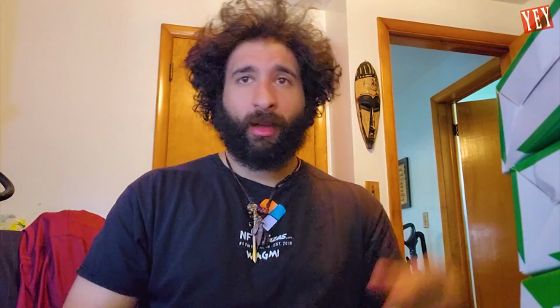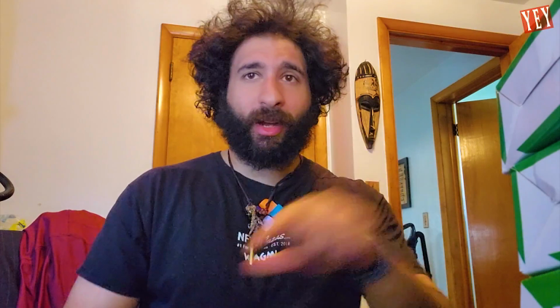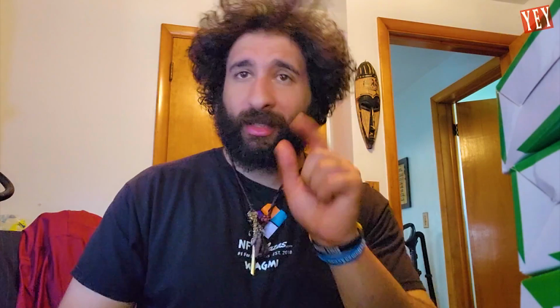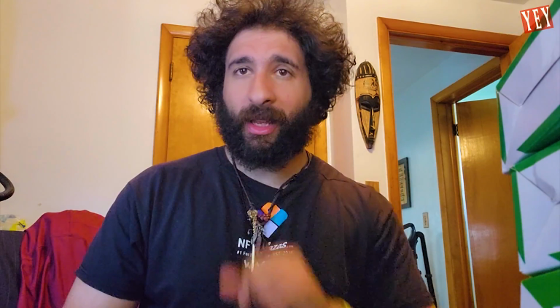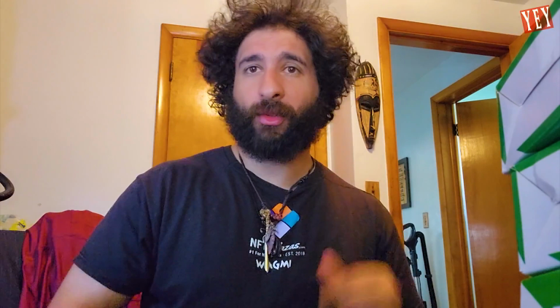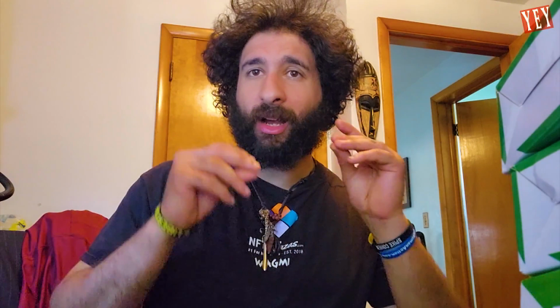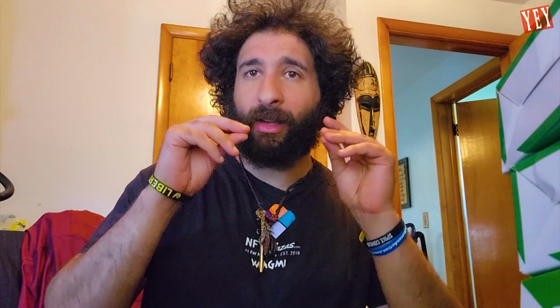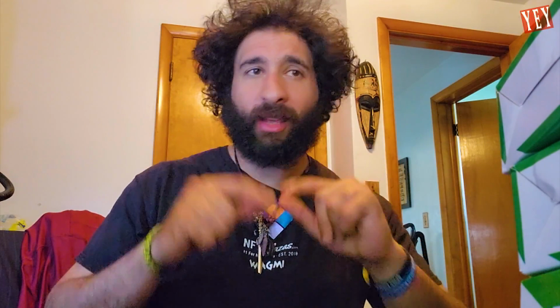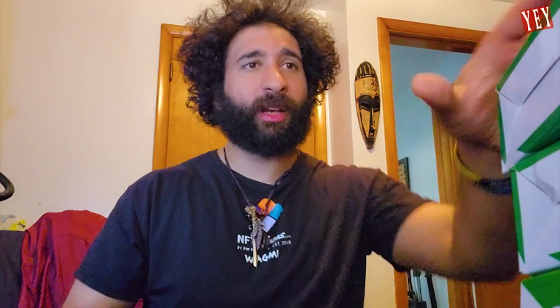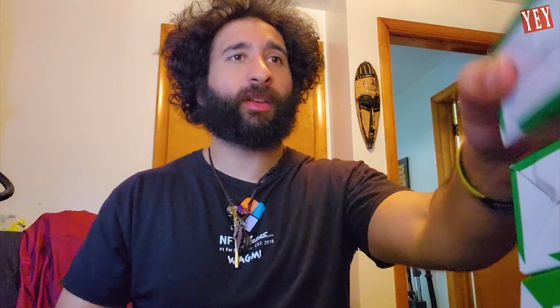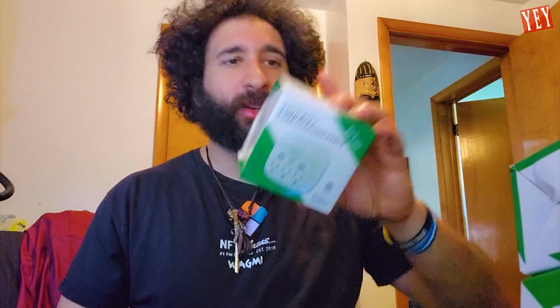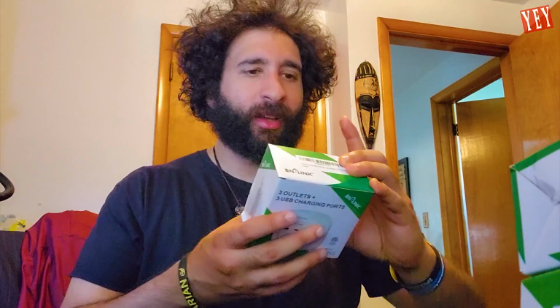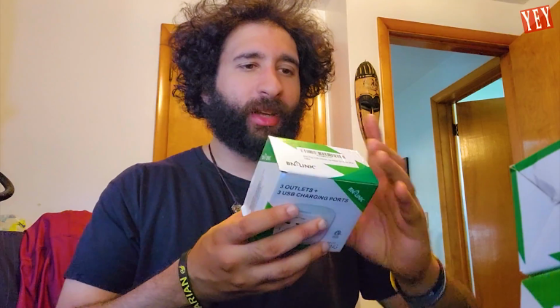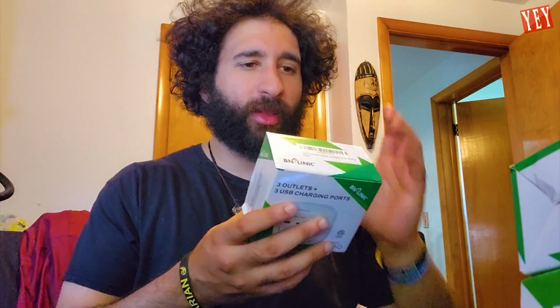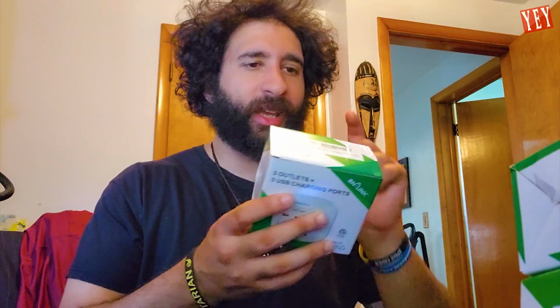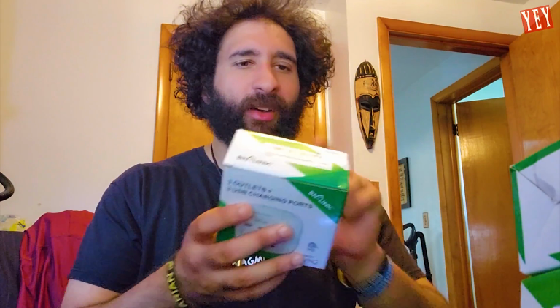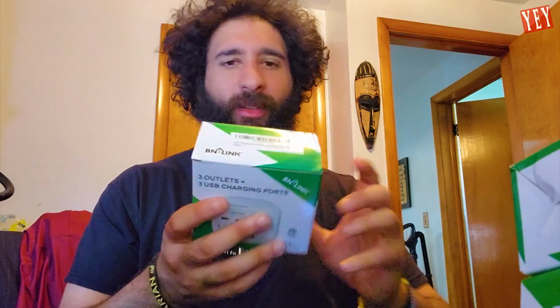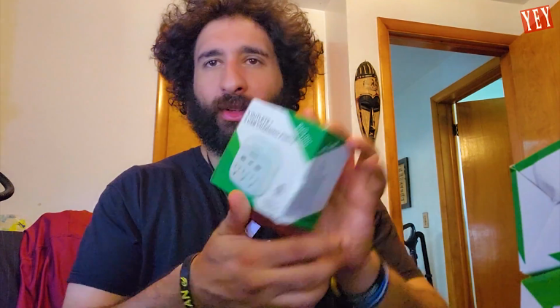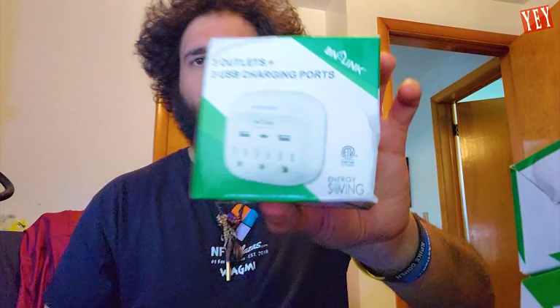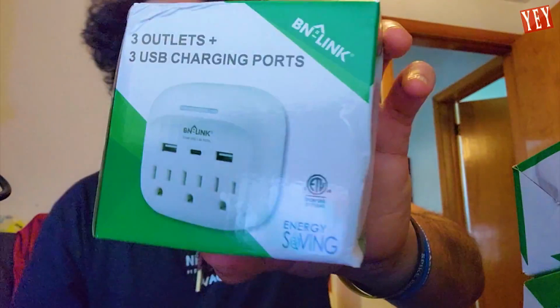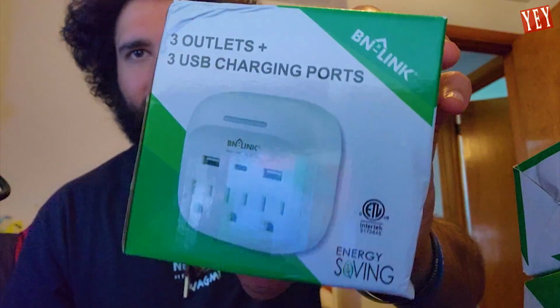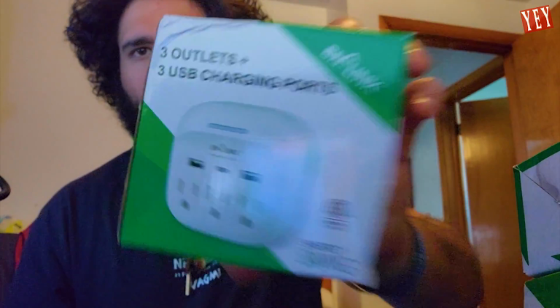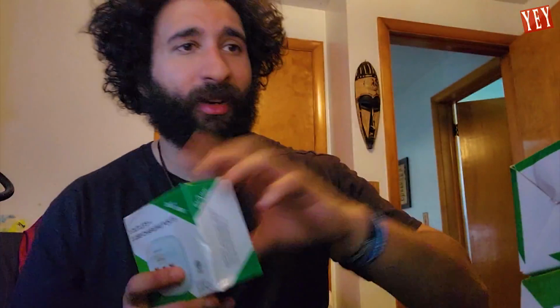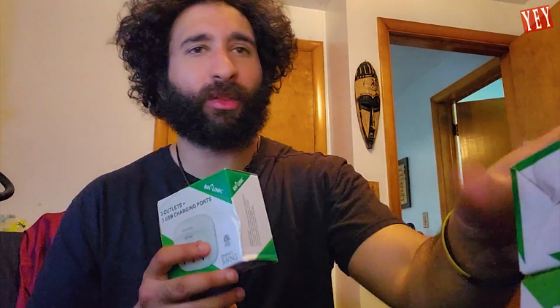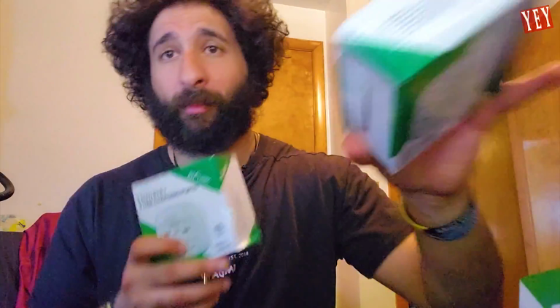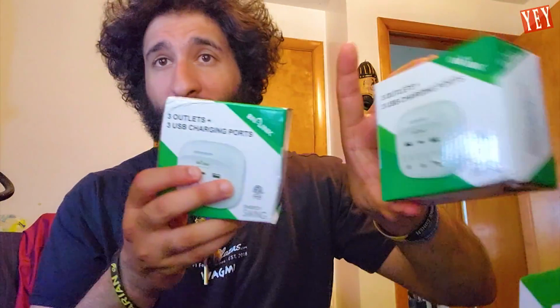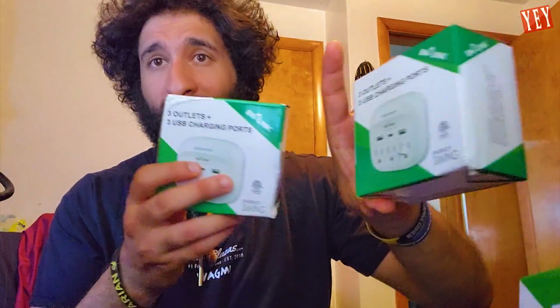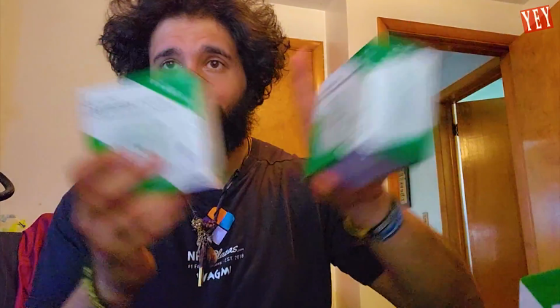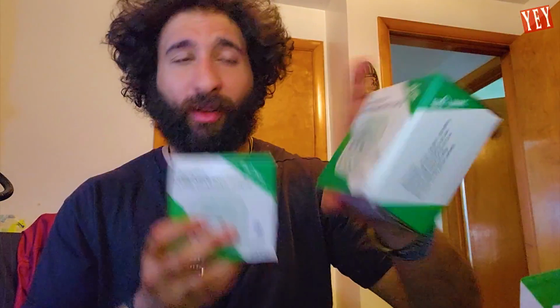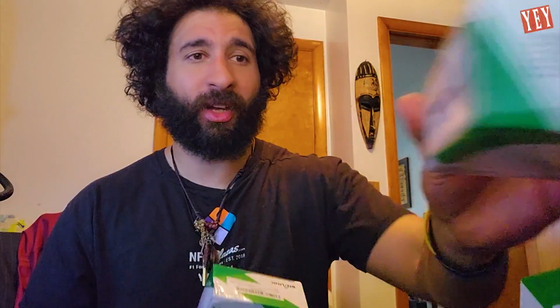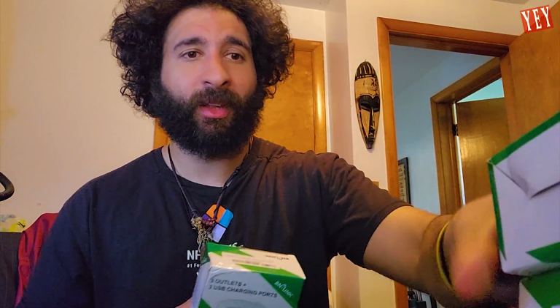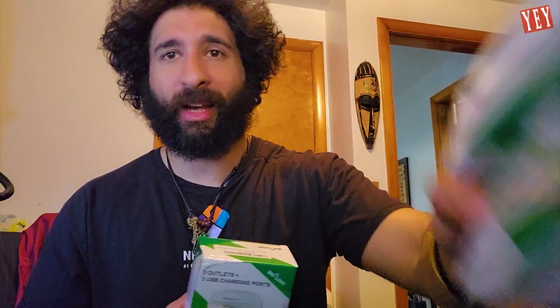Alright, yes, Epic Yesers, we got a quickie but a goodie. We got three outlets charging ports — check these boys out — and we got three of them. Three for three. Three X.